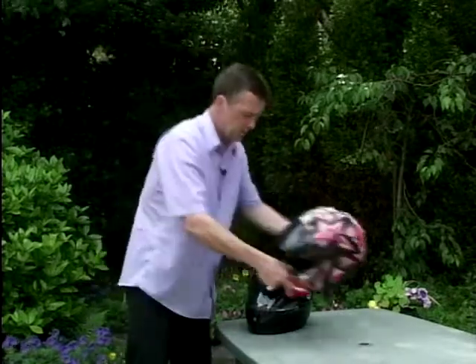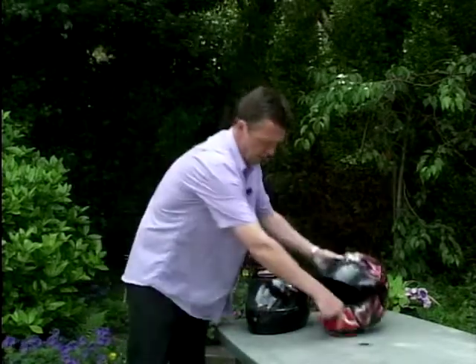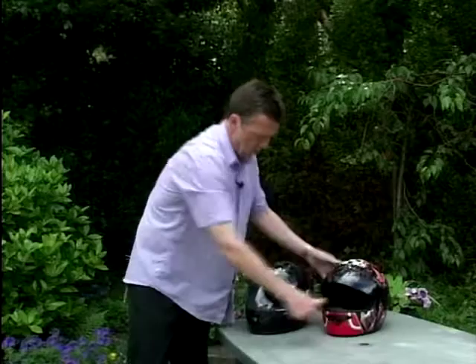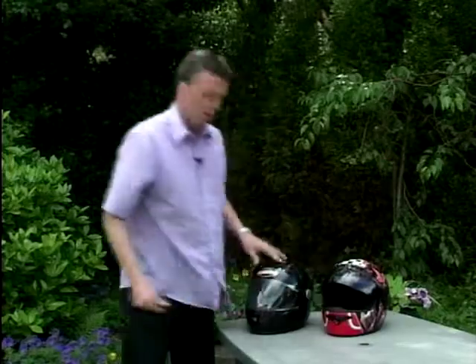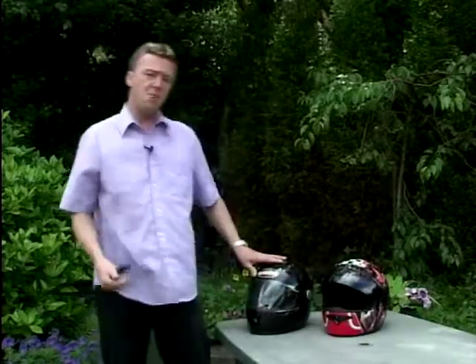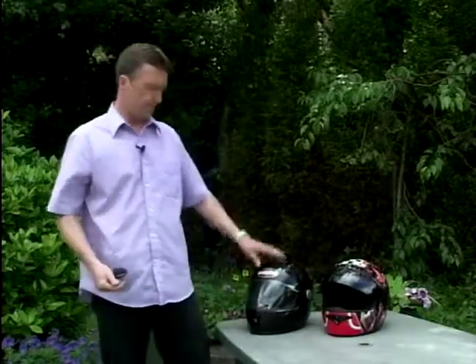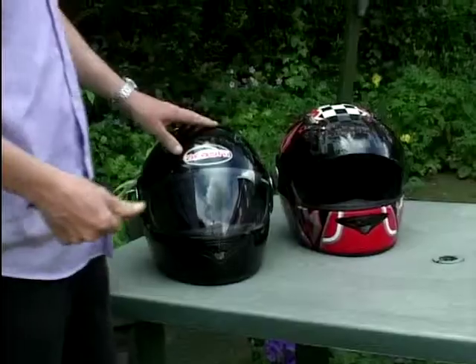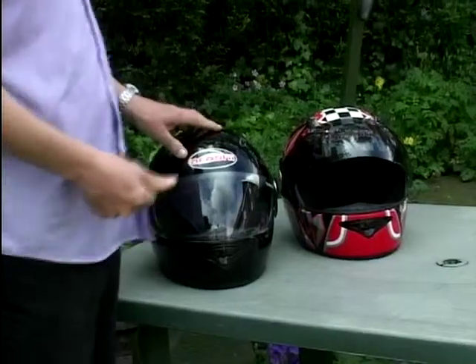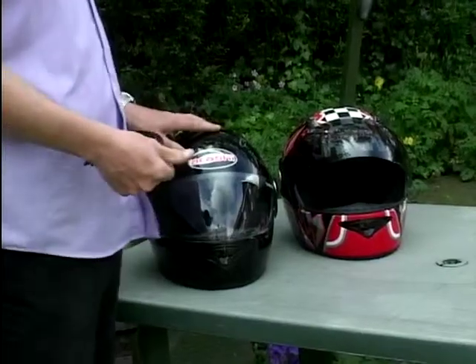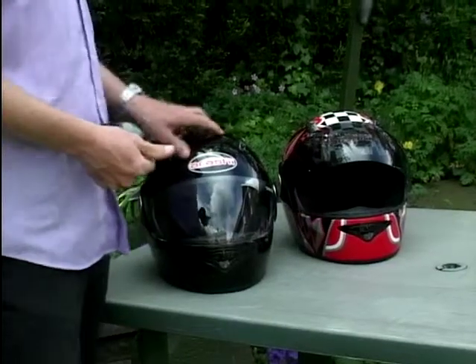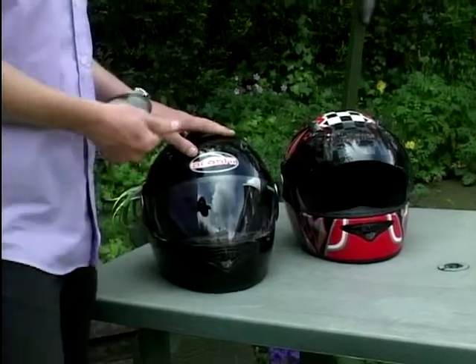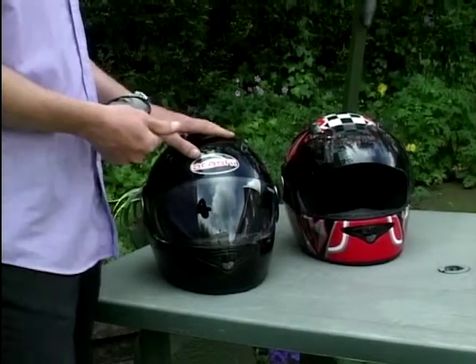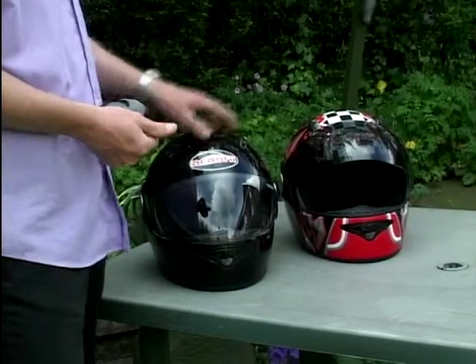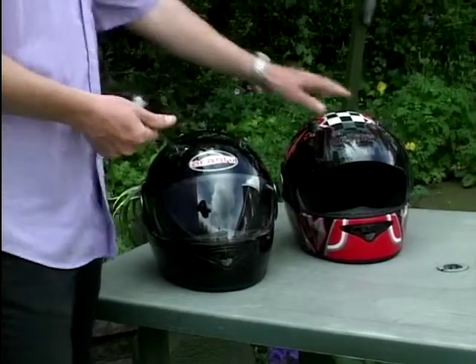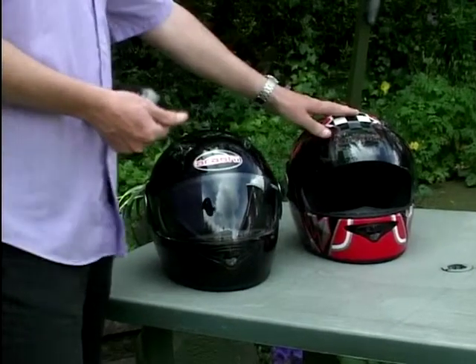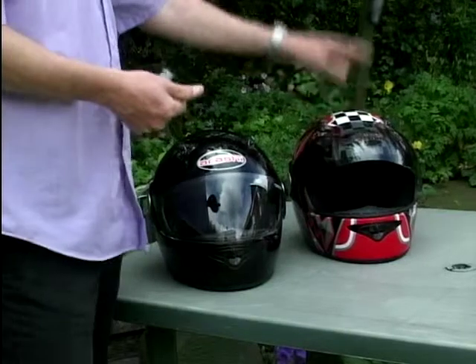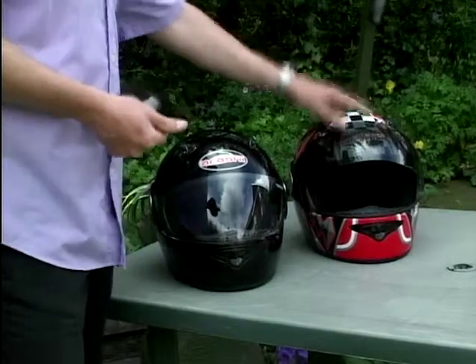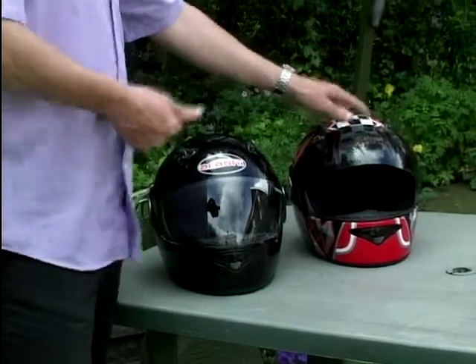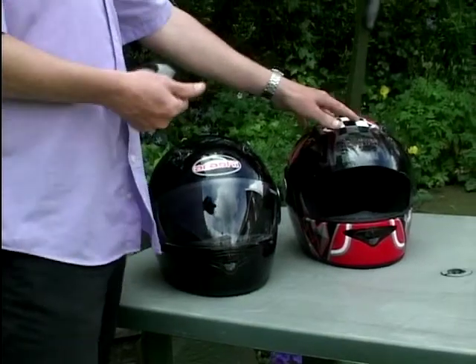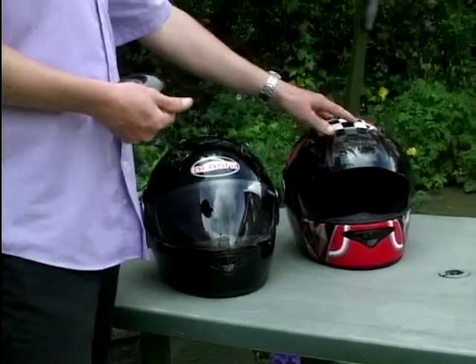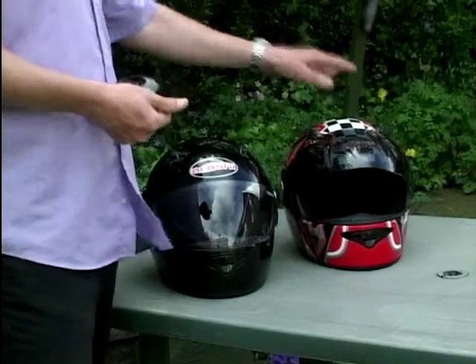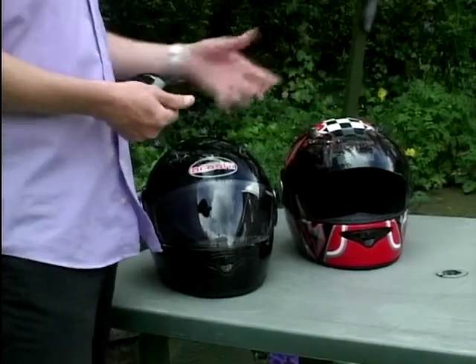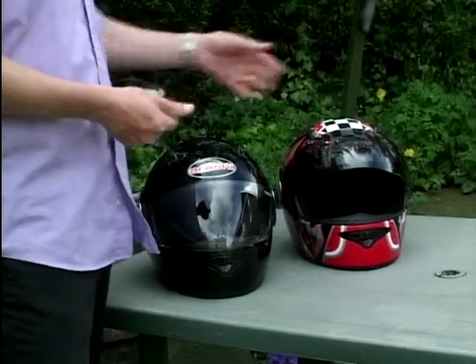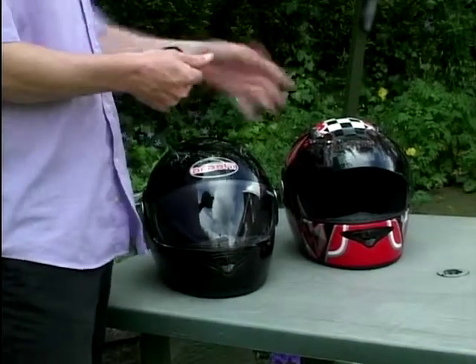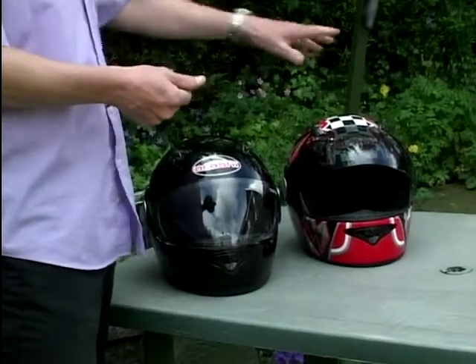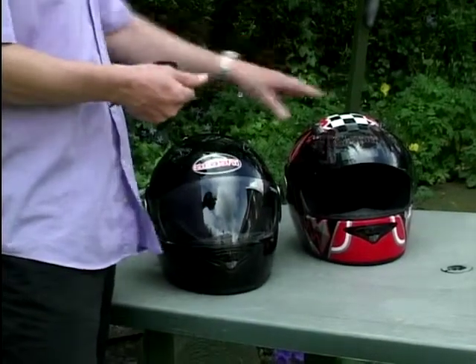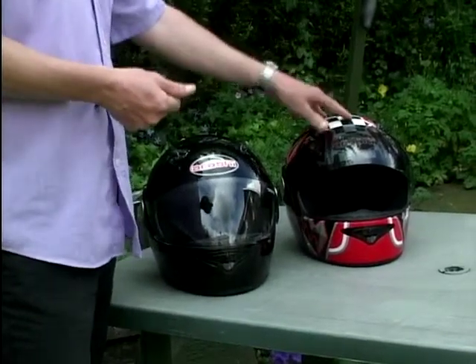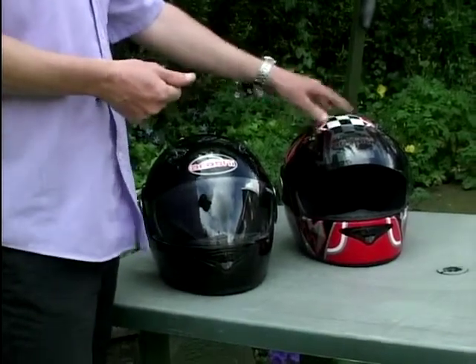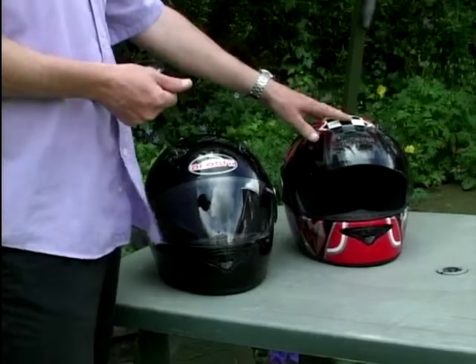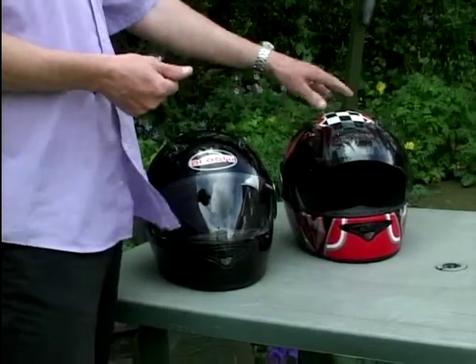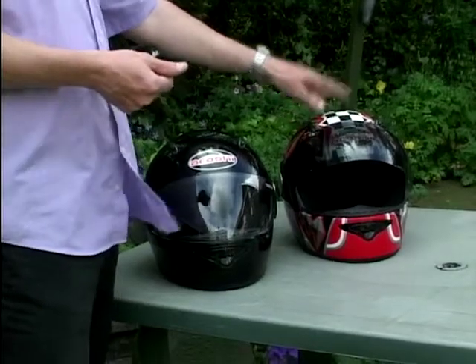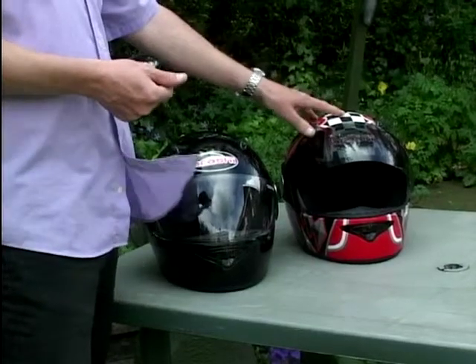This black one is called the Mono, and one of these will cost you 170 pounds. This is actually exactly the same helmet — it's called the Tornado but in a multicoloured design, slightly dearer, another 10 at 180 quid.